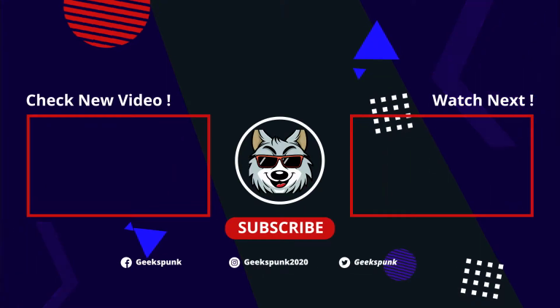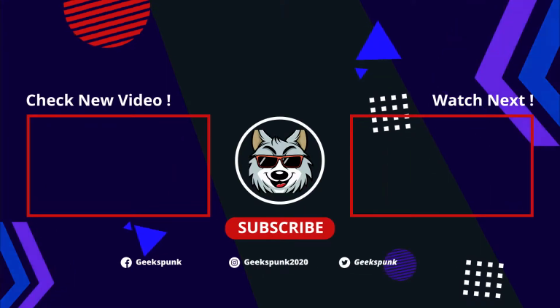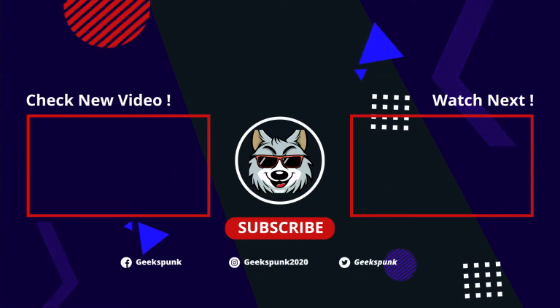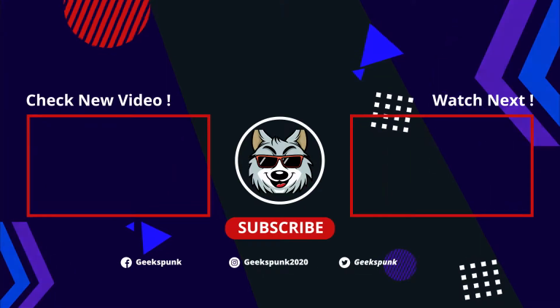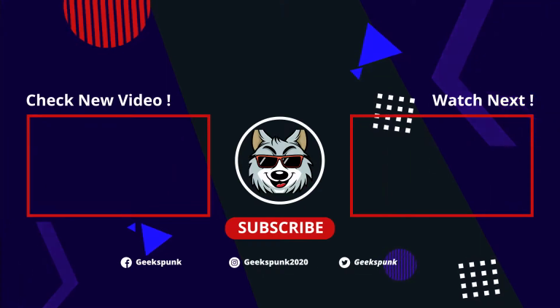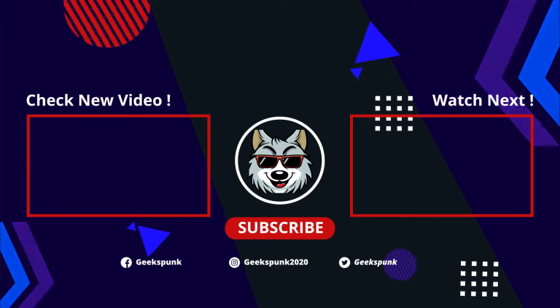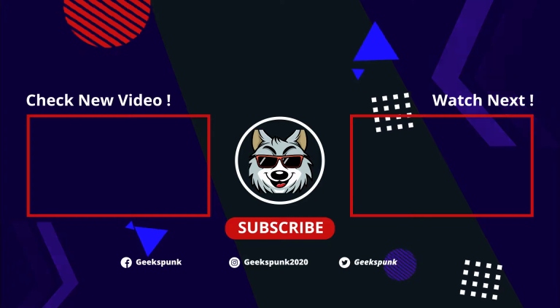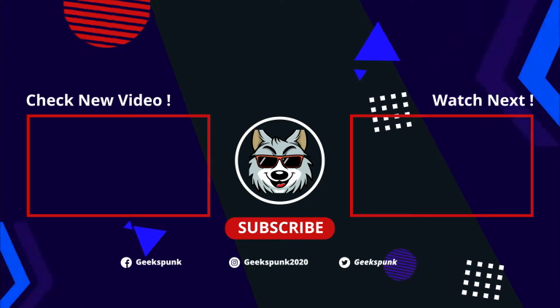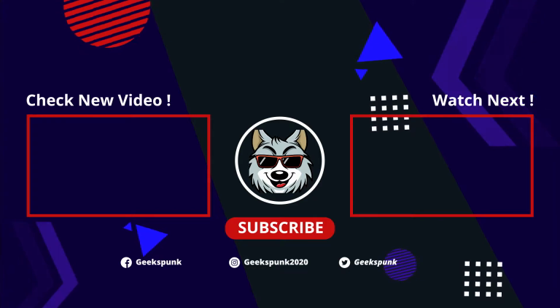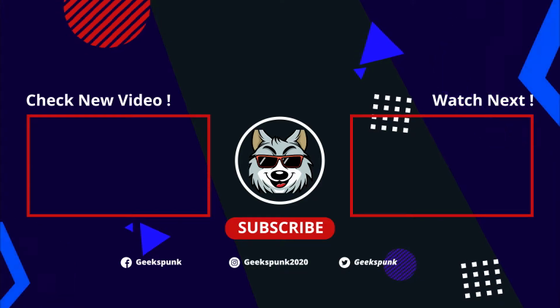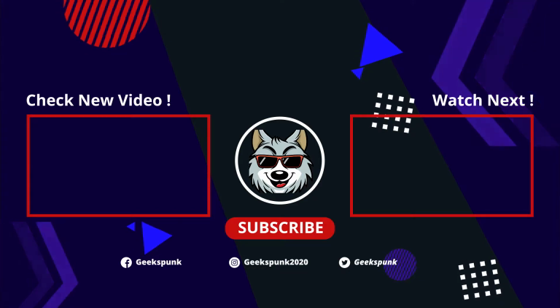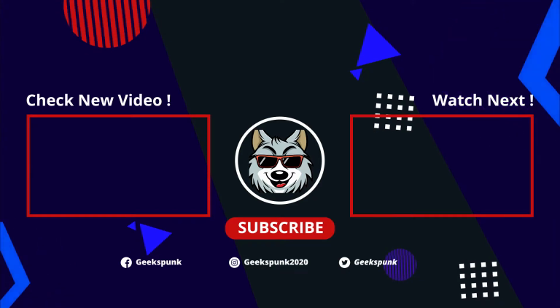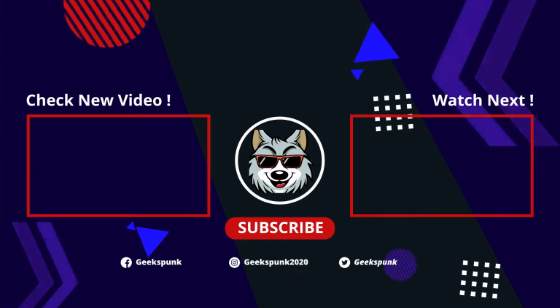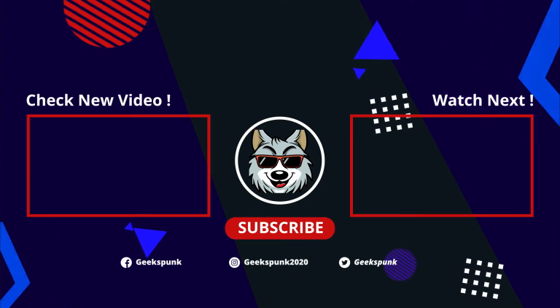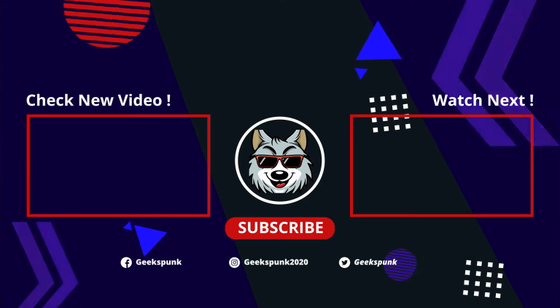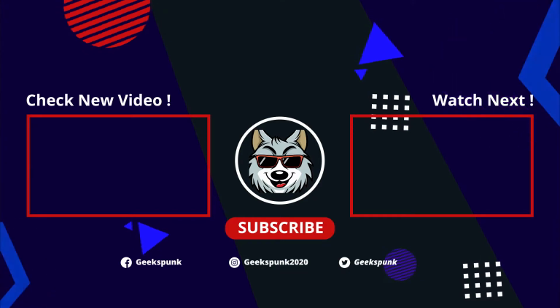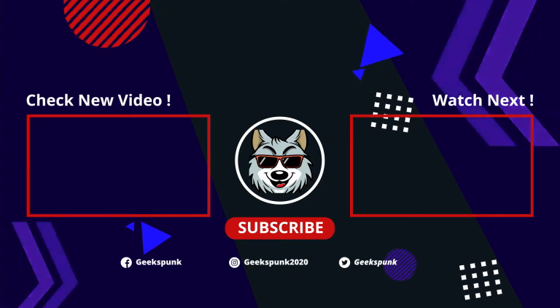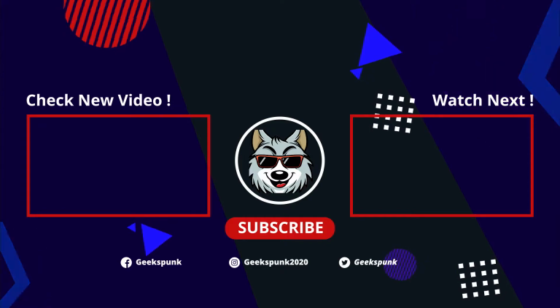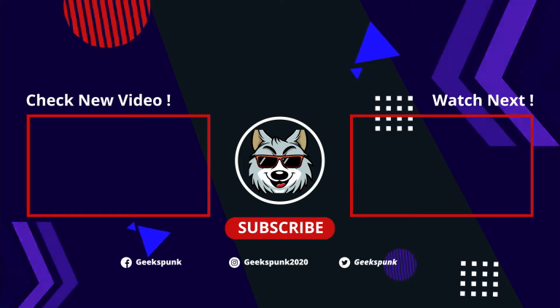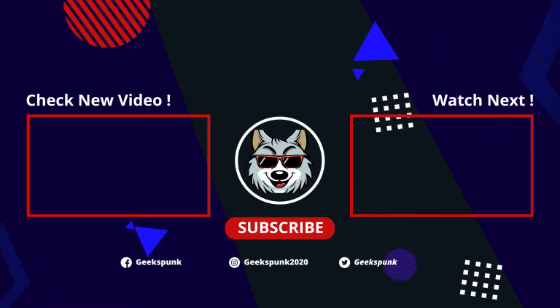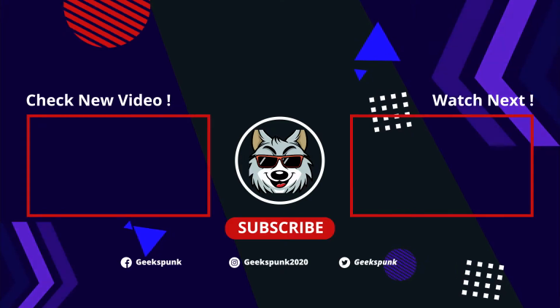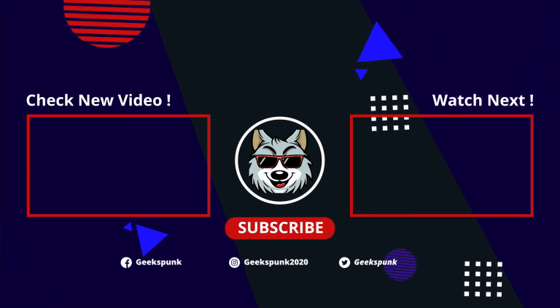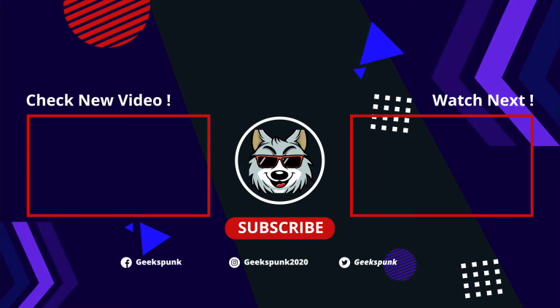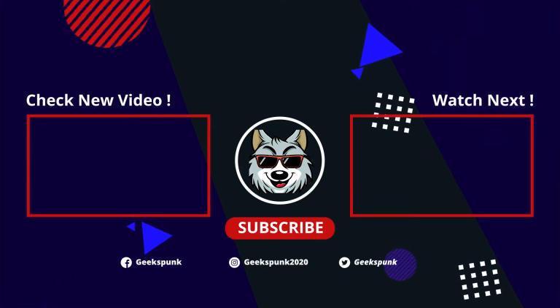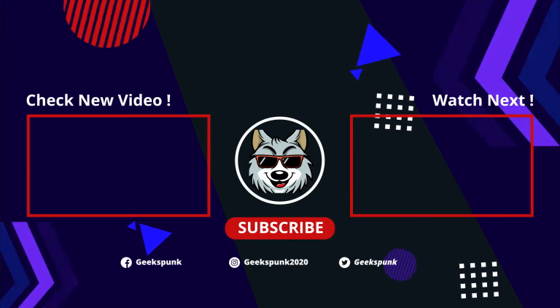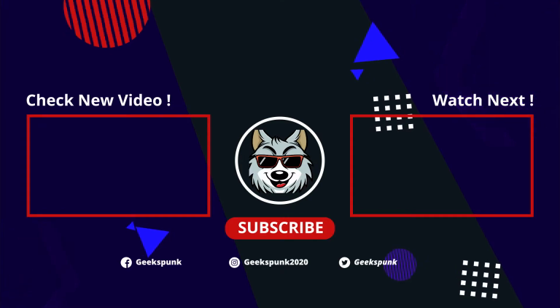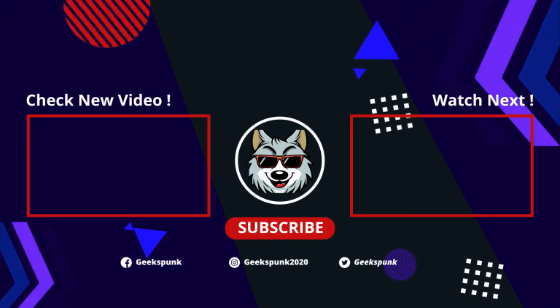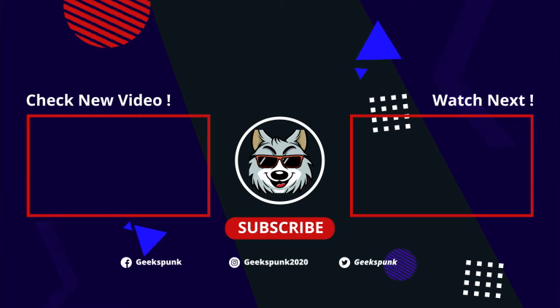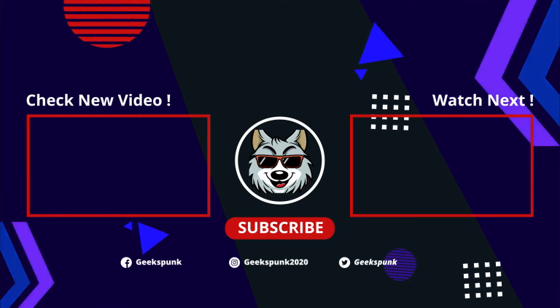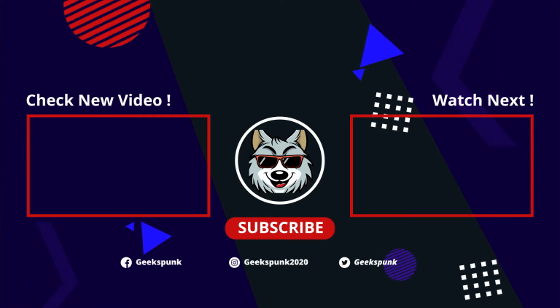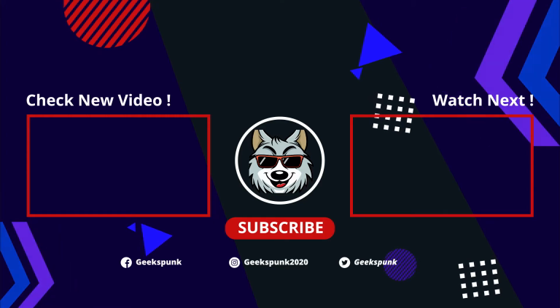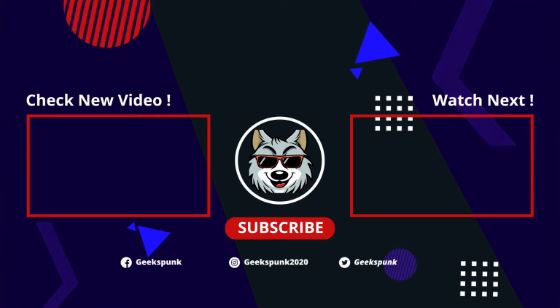Thanks a lot for watching my videos. If you like what you see, make sure to boop that like button, comment, and subscribe. Maybe you'll like one of the two videos on your screen right now. Thanks a lot for watching, and stay tuned for the next episode. See ya later!